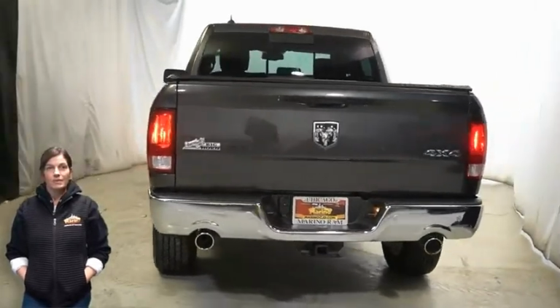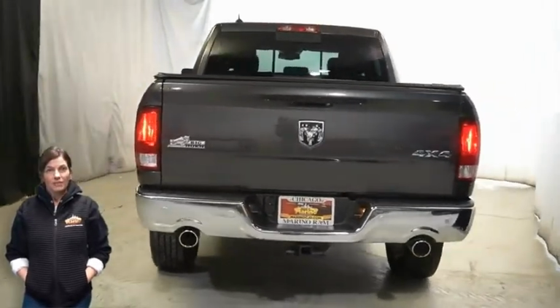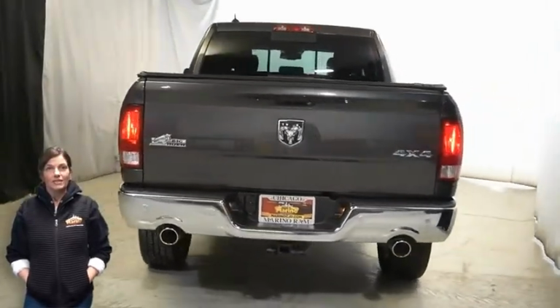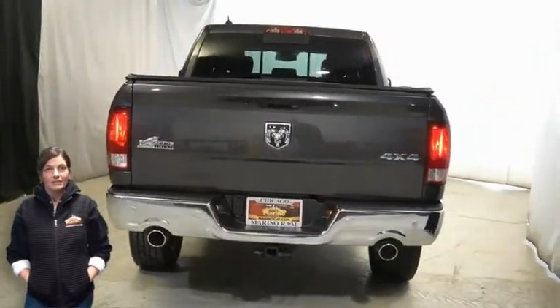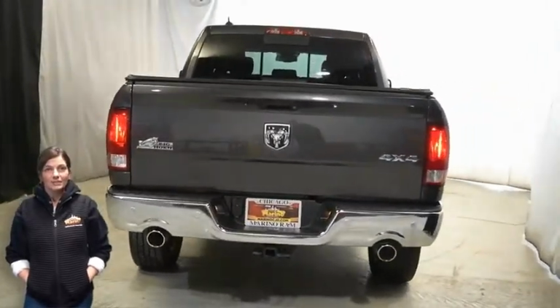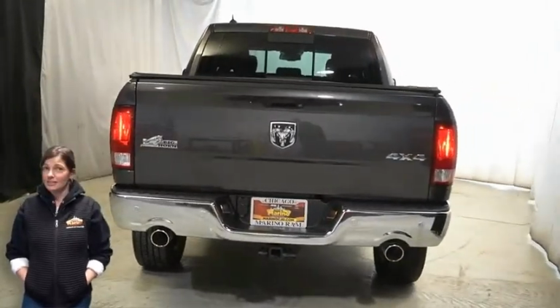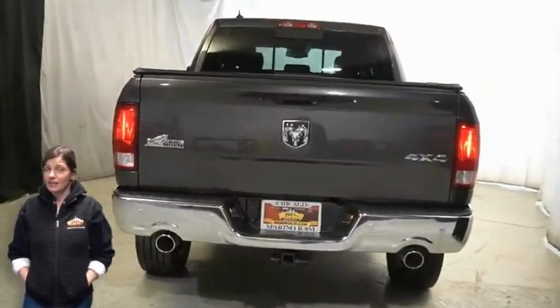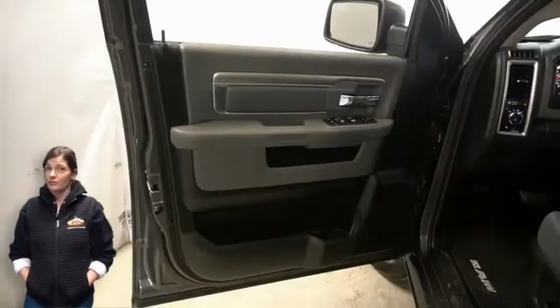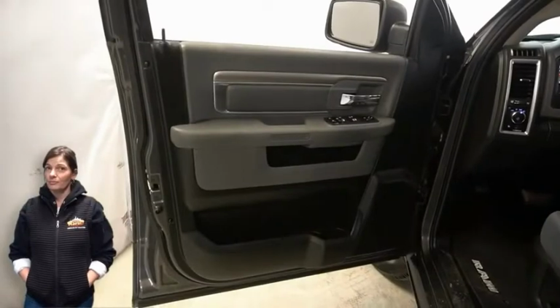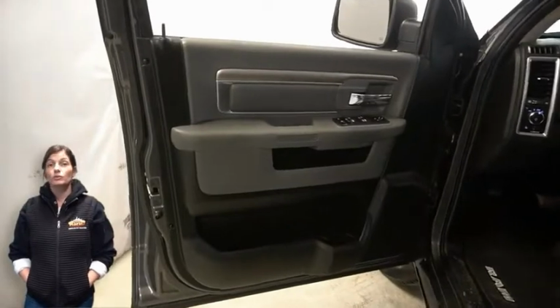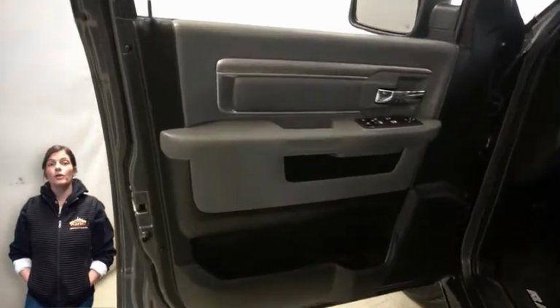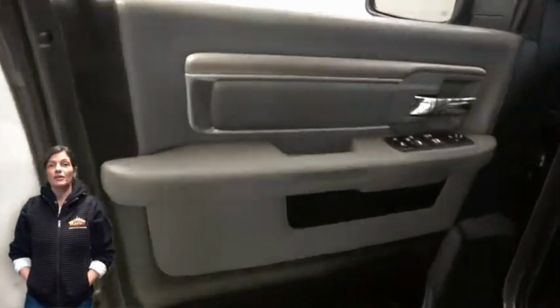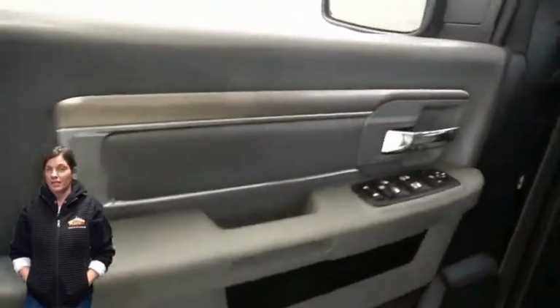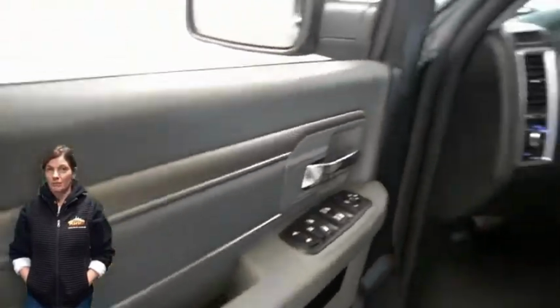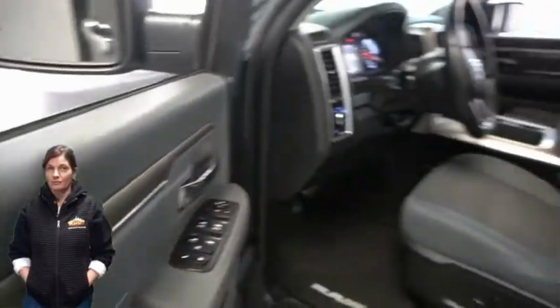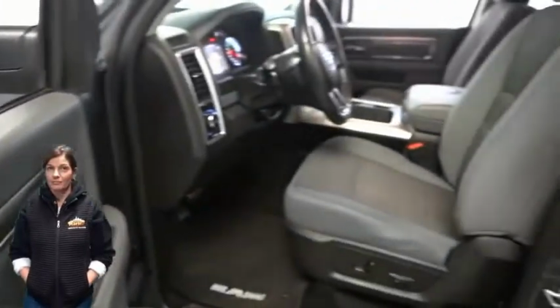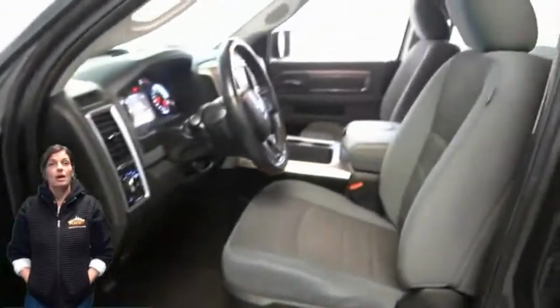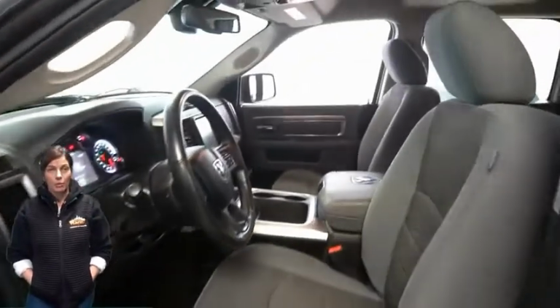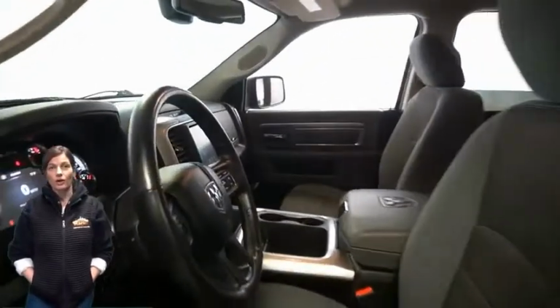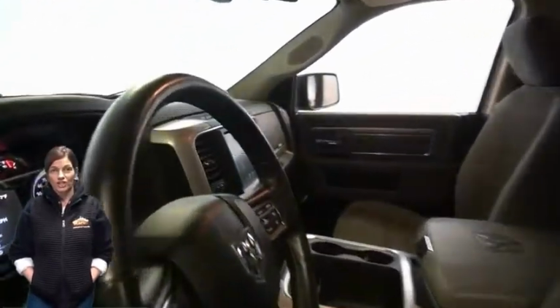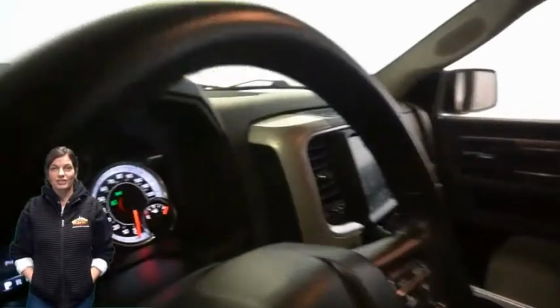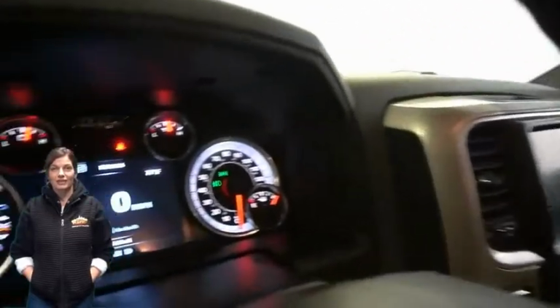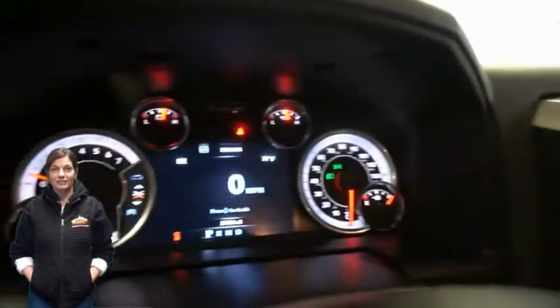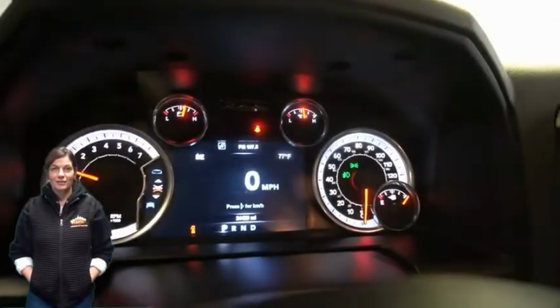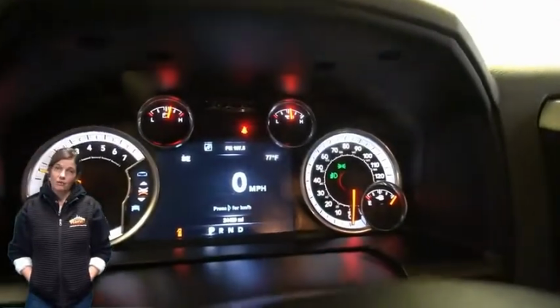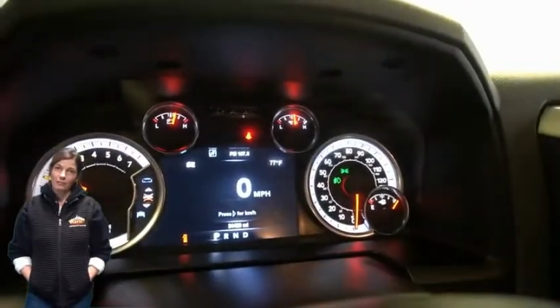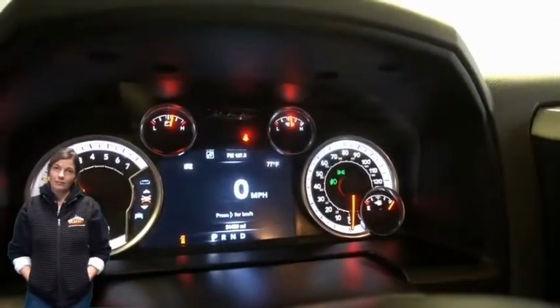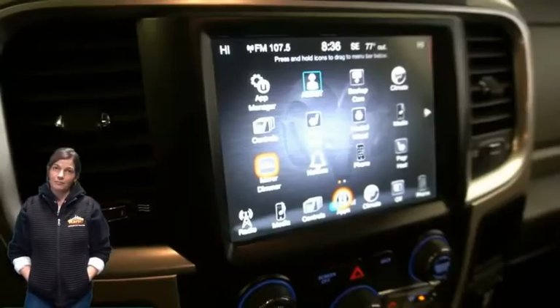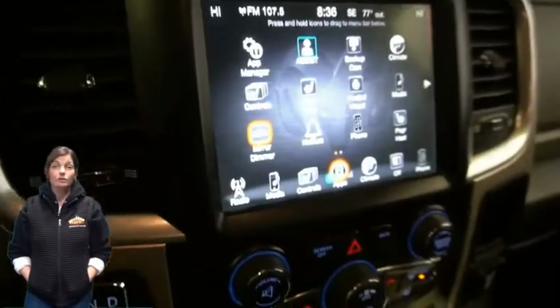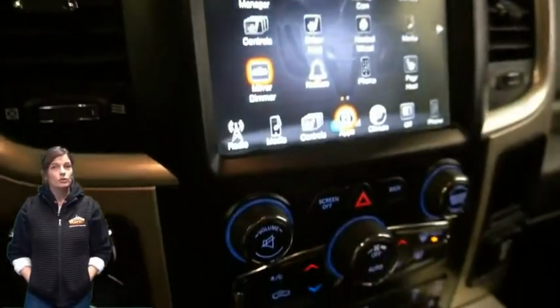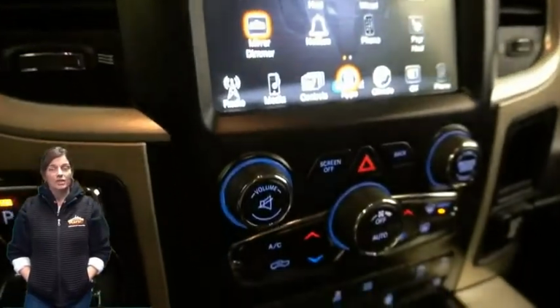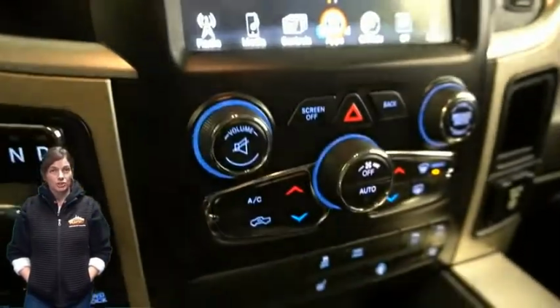Dual rear exhaust with bright tips, heated front seats, heated steering wheel, 24,000 miles on the odometer, 8.4-inch touchscreen display, and rear backup camera.